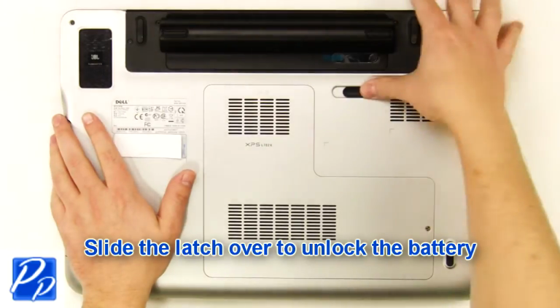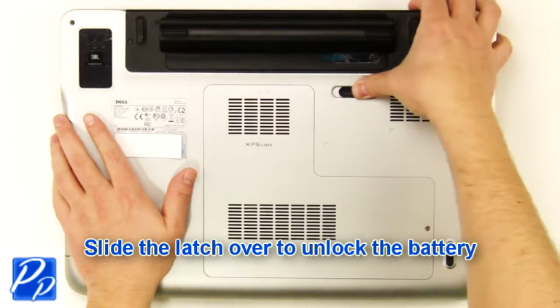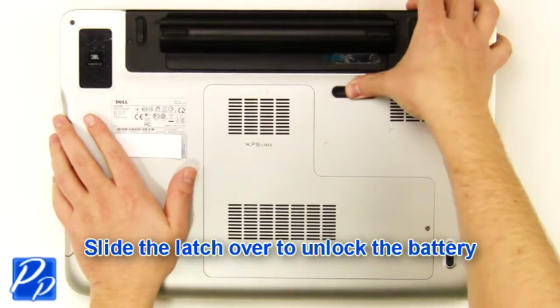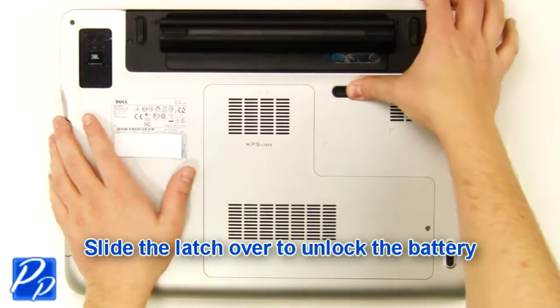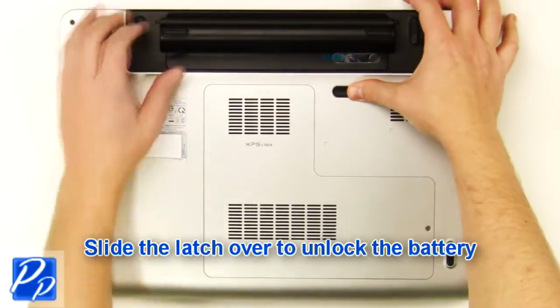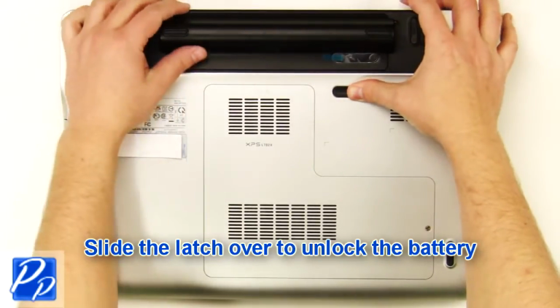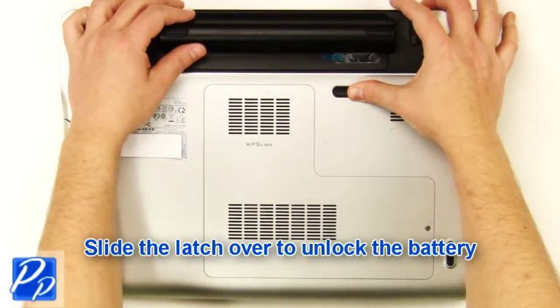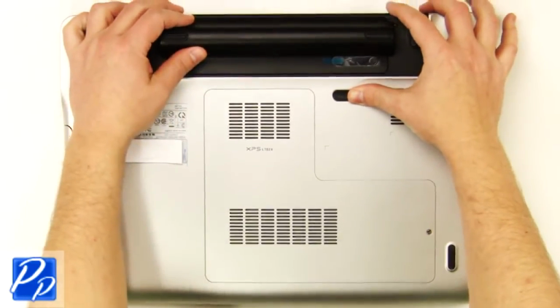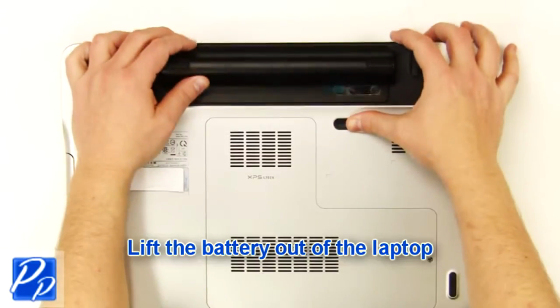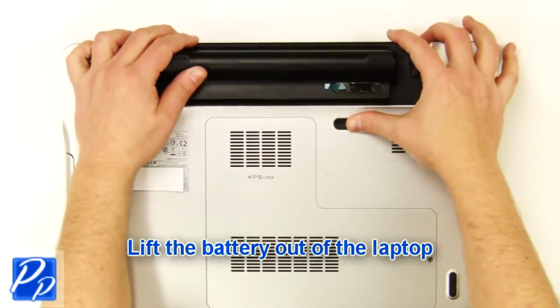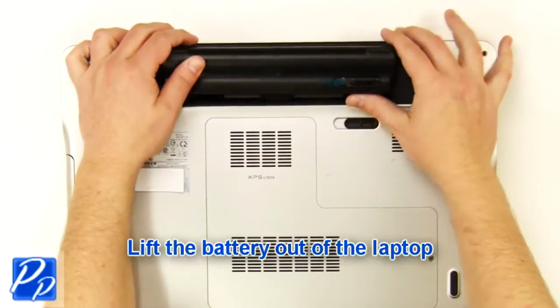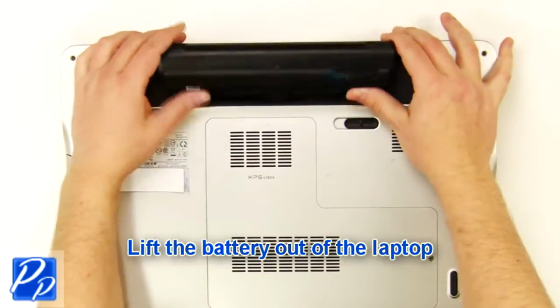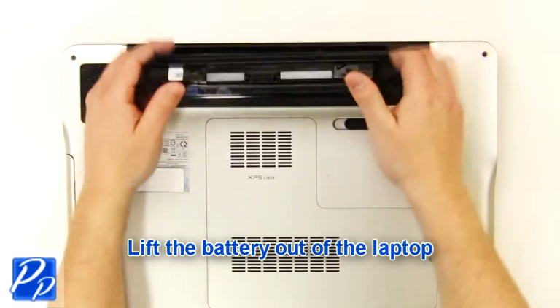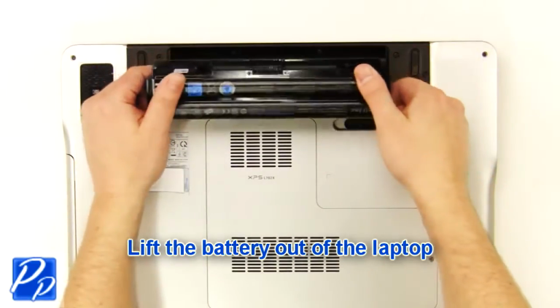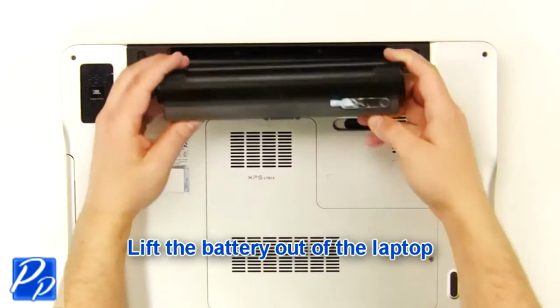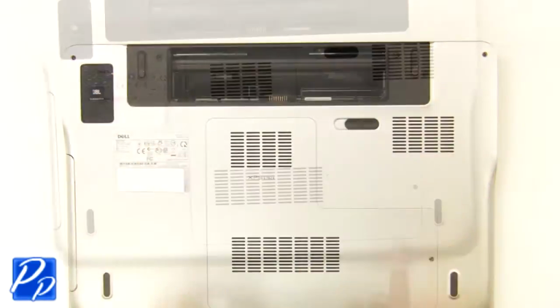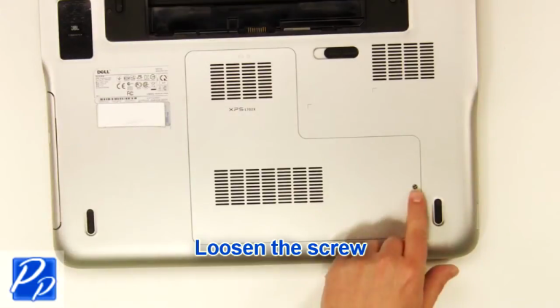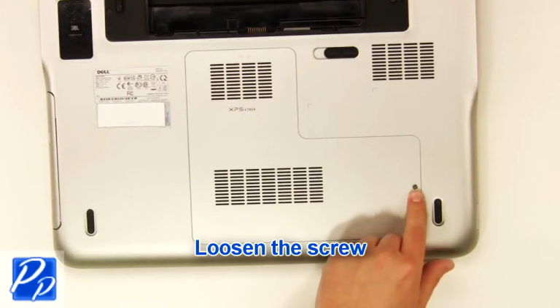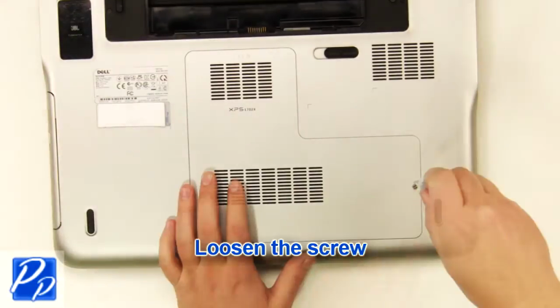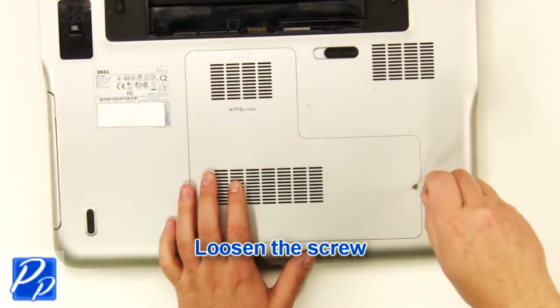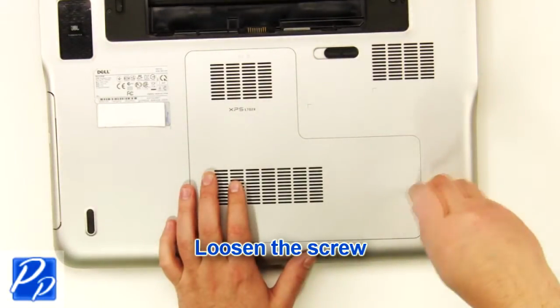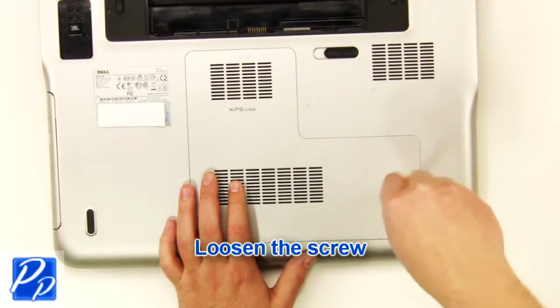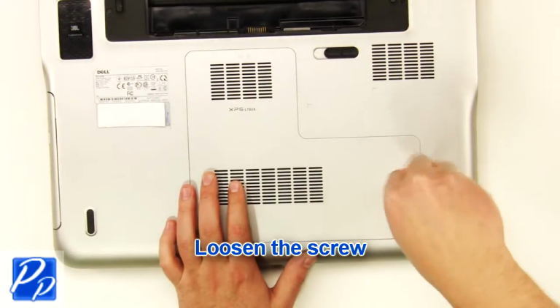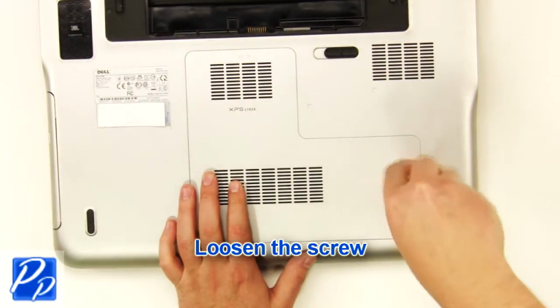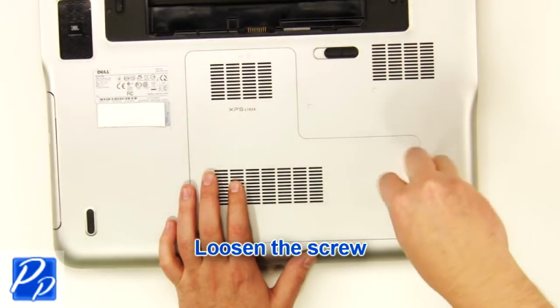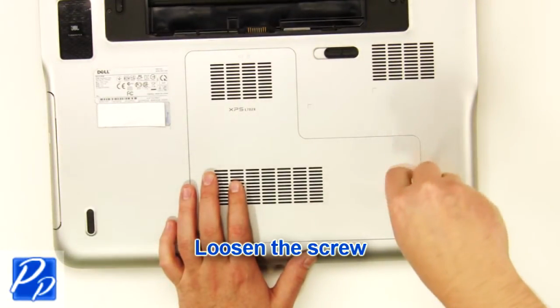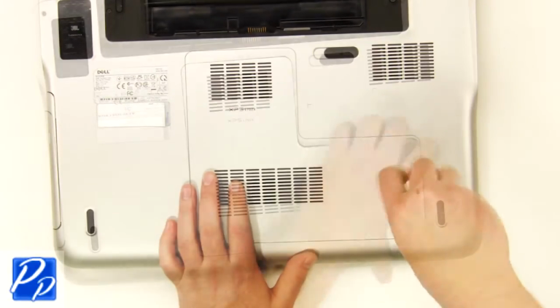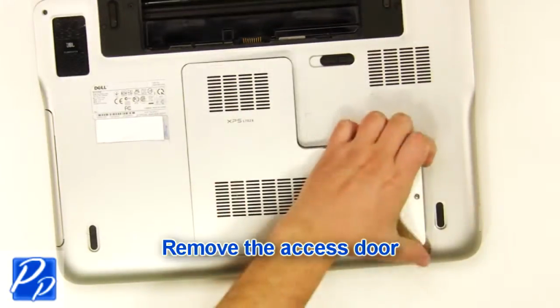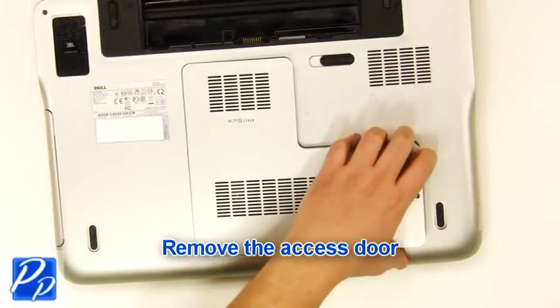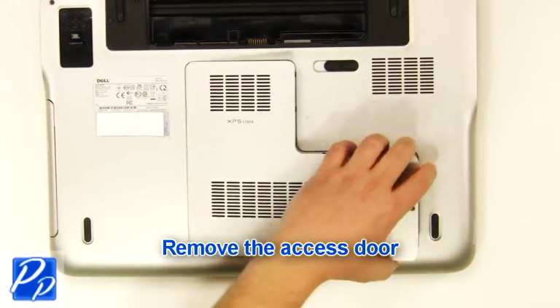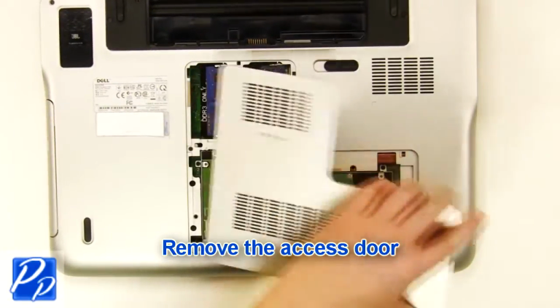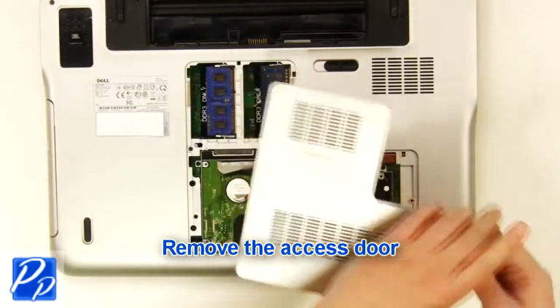Slide the latch over to unlock the battery. Lift the battery out of the laptop. Loosen the screw. Remove the access door.